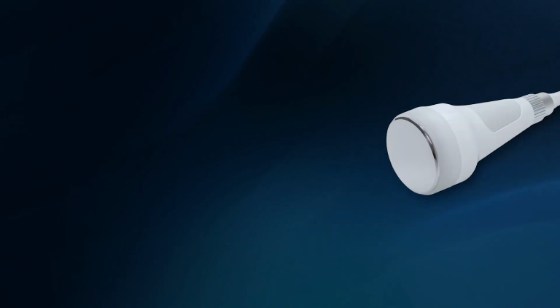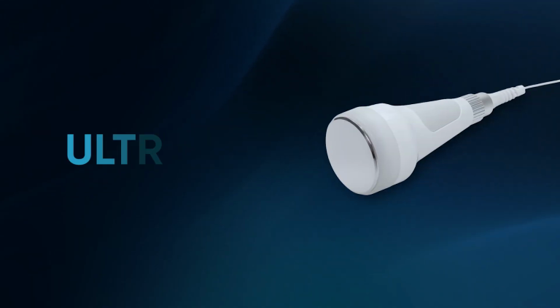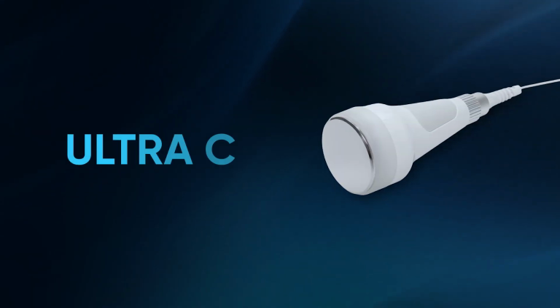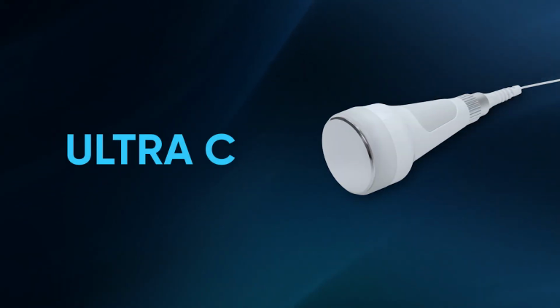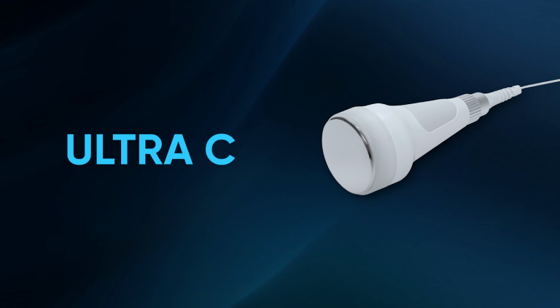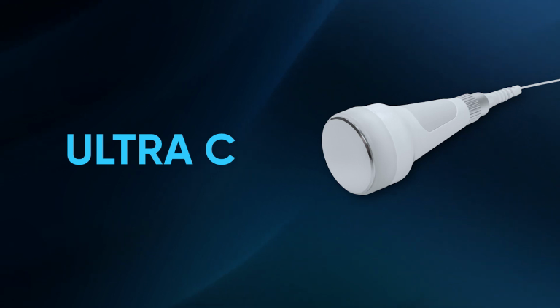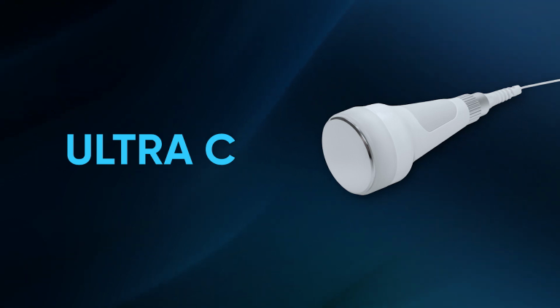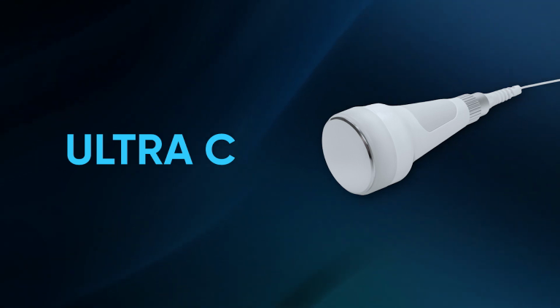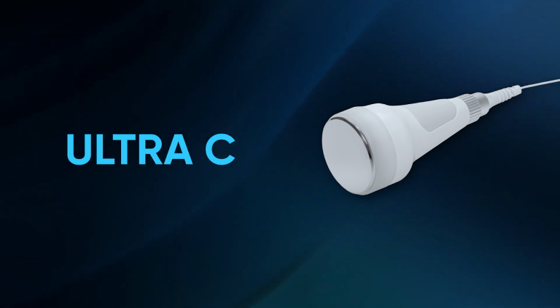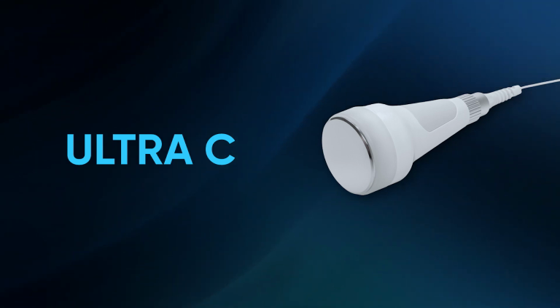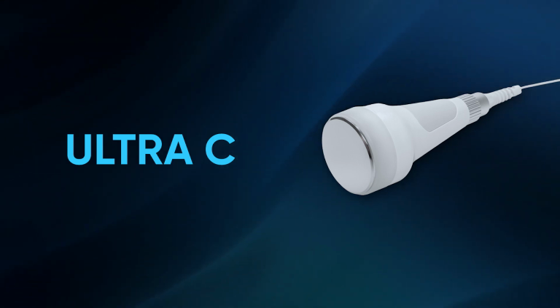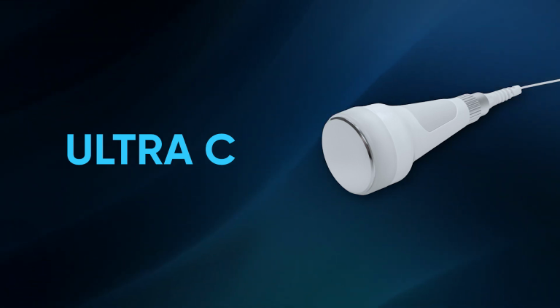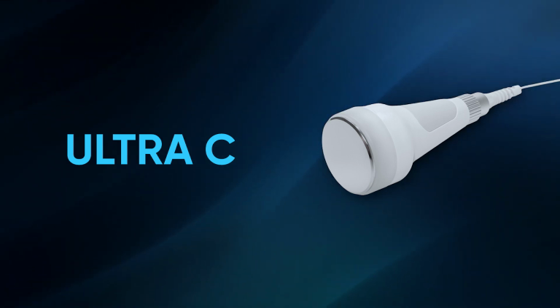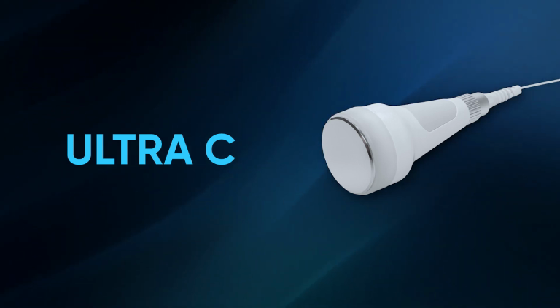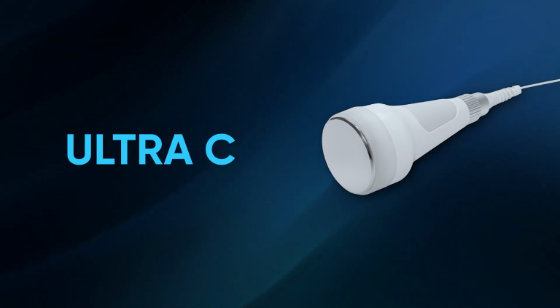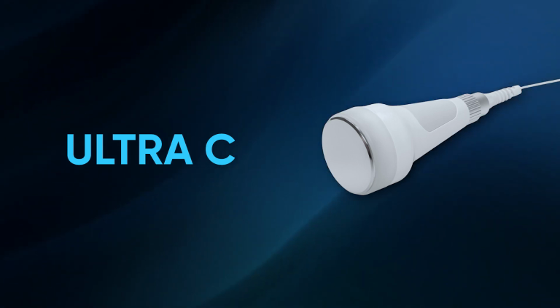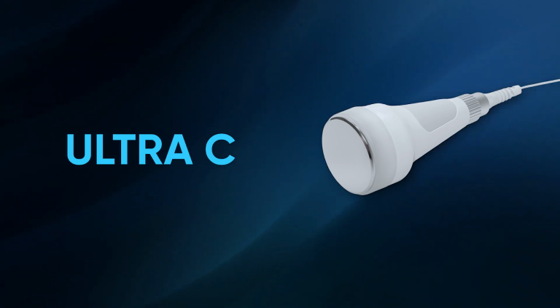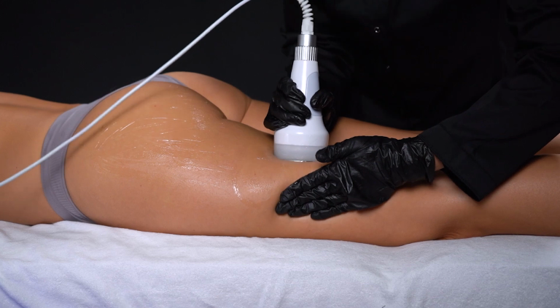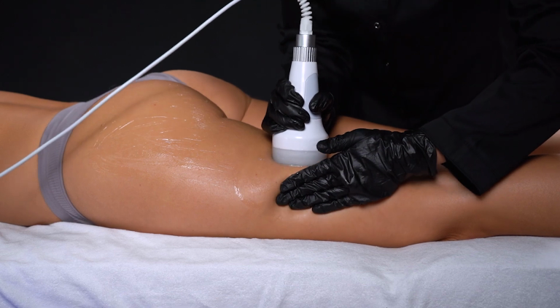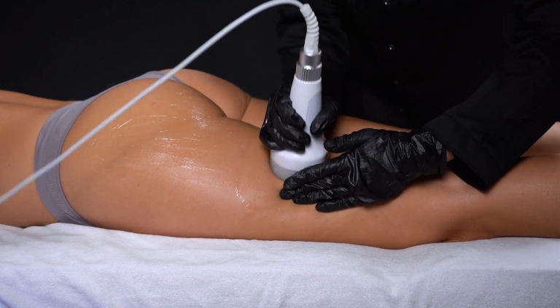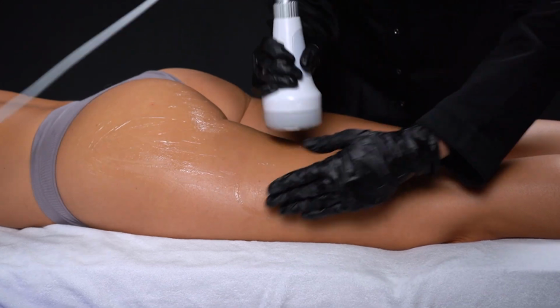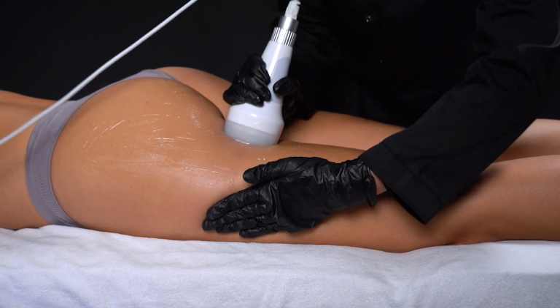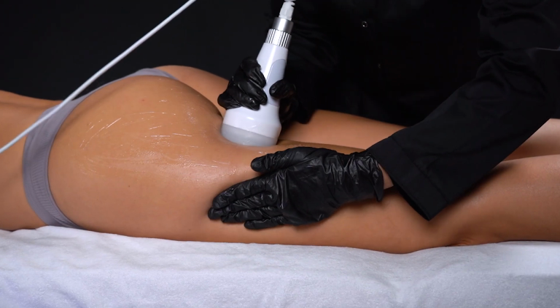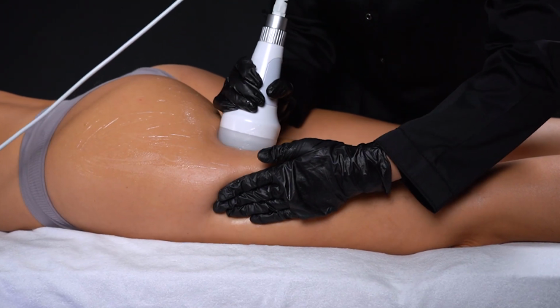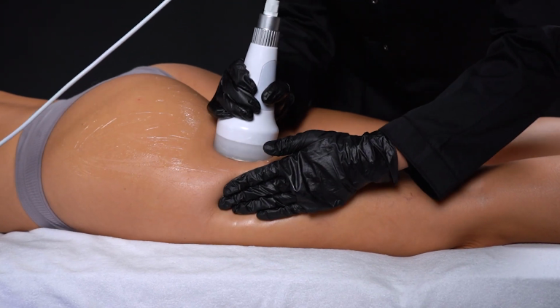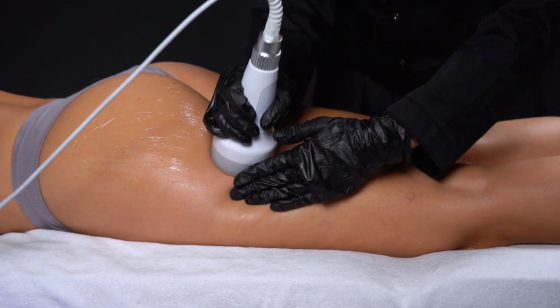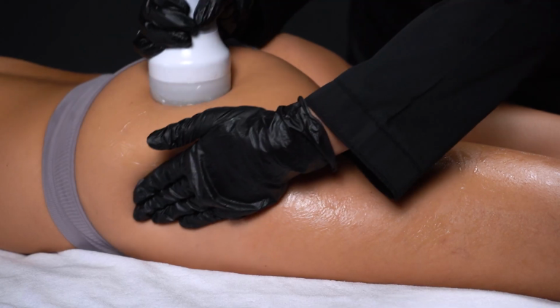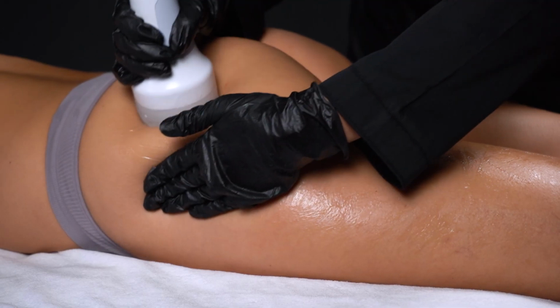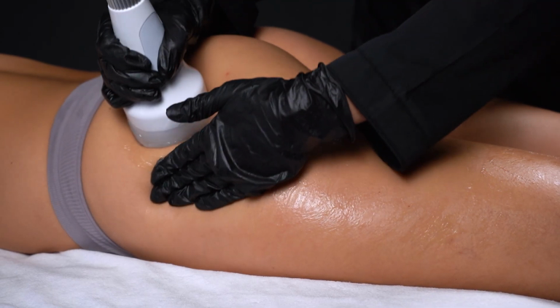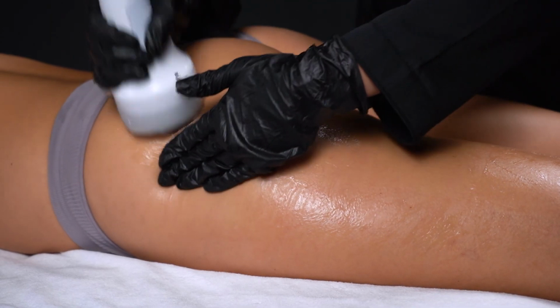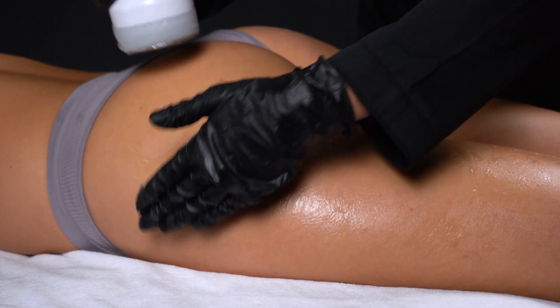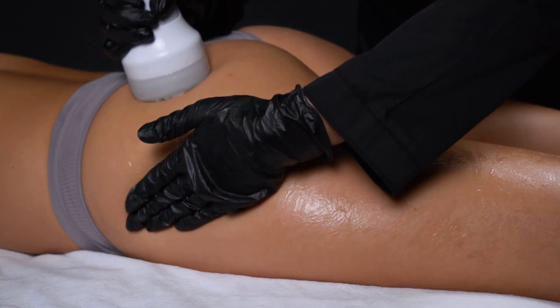Ultra C: for non-invasive fat reduction, the ultrasonic cavitation hand piece is your go-to tool. It employs cutting-edge ultrasonic cavitation technology to target and dissolve fat cells effectively.